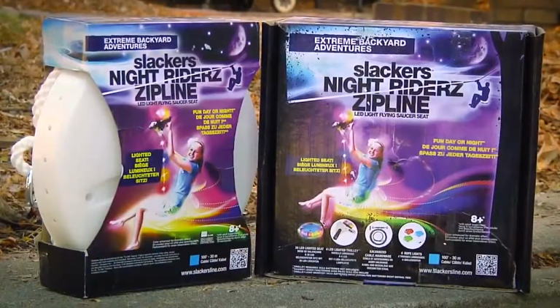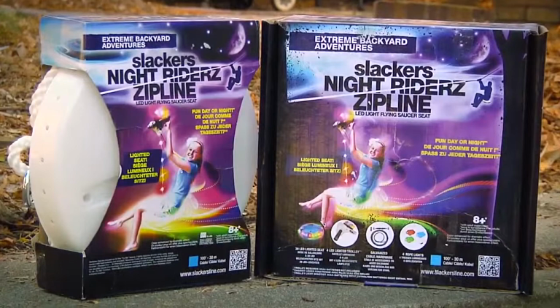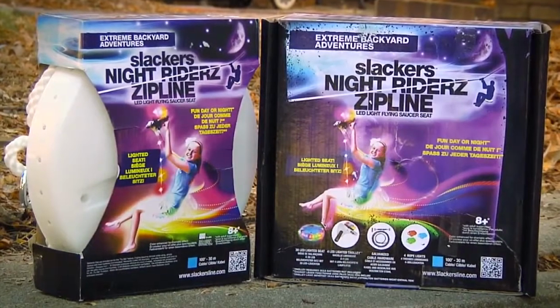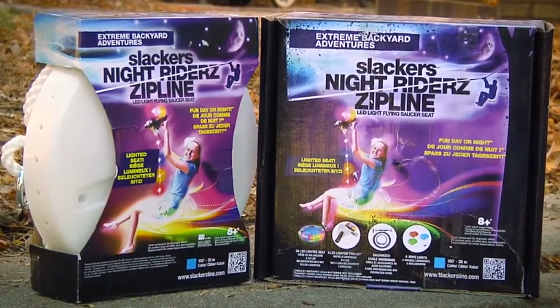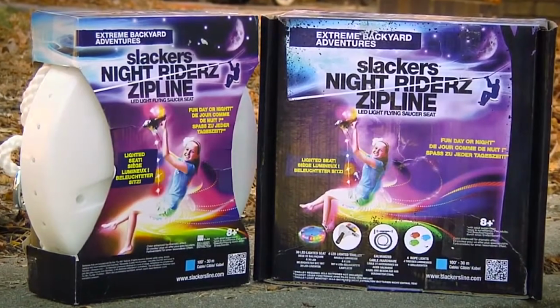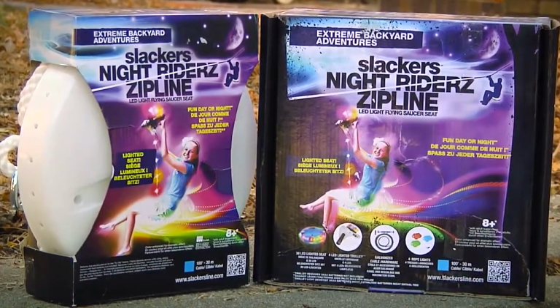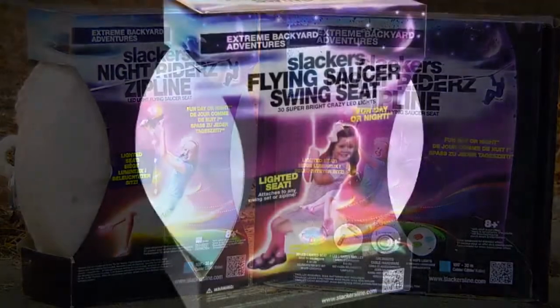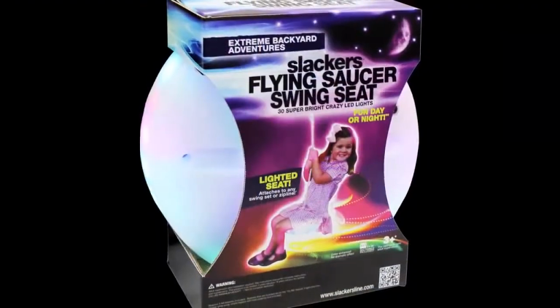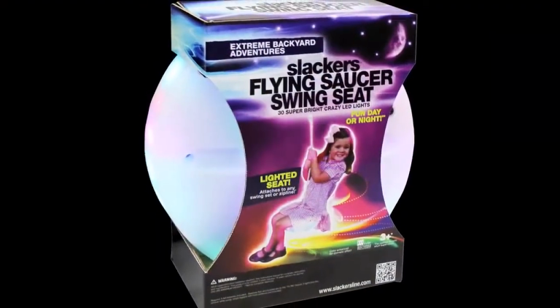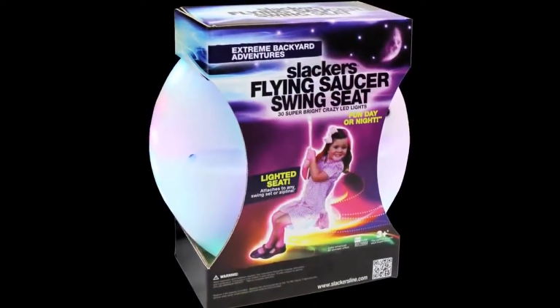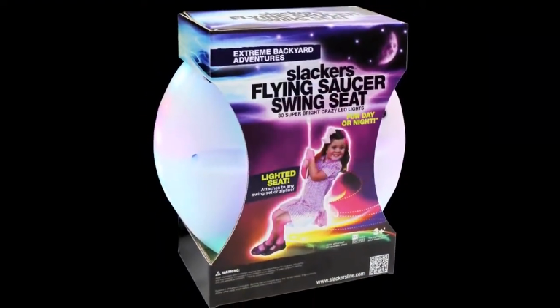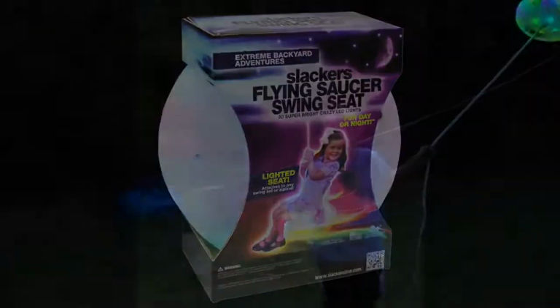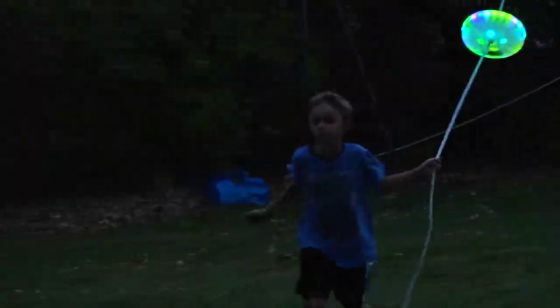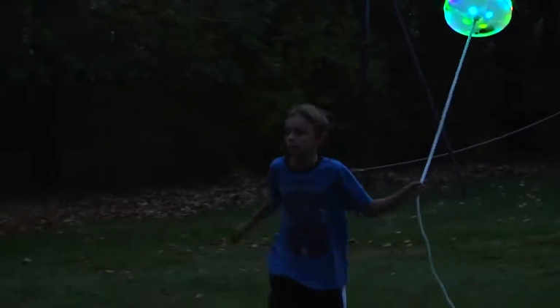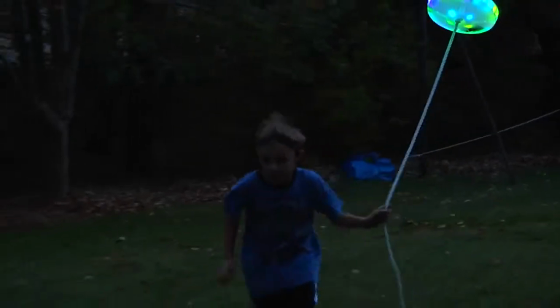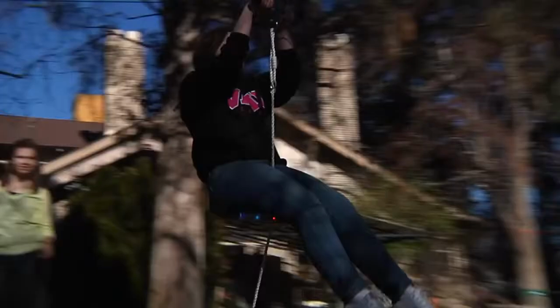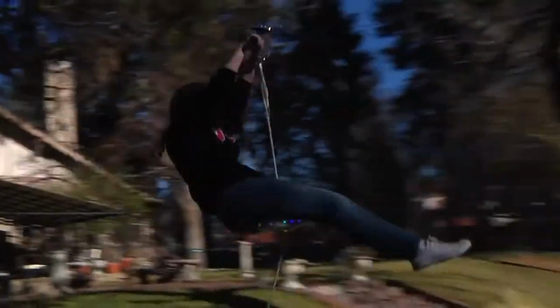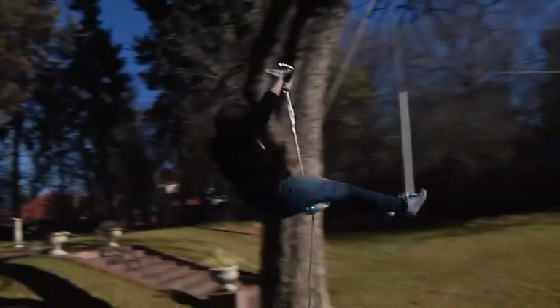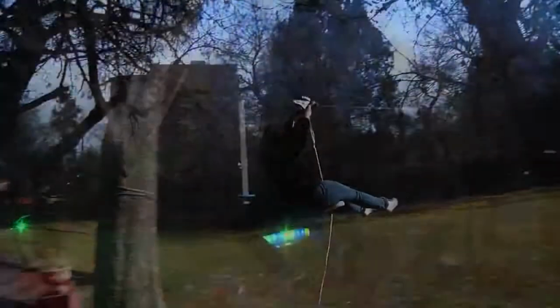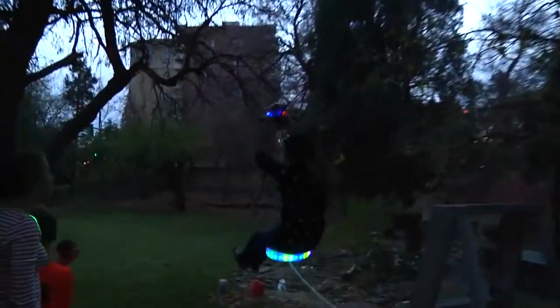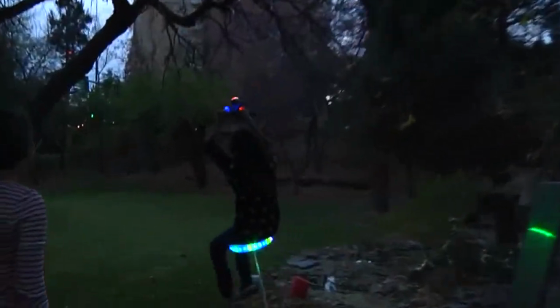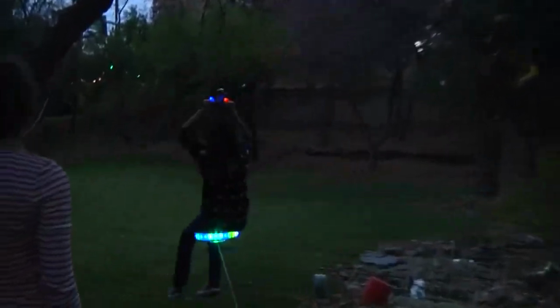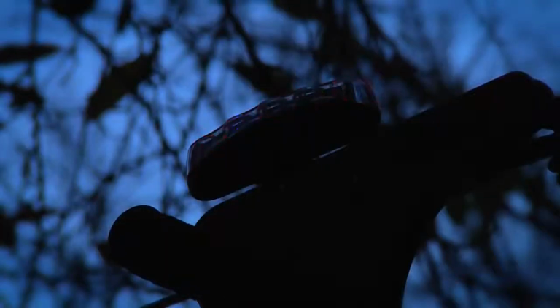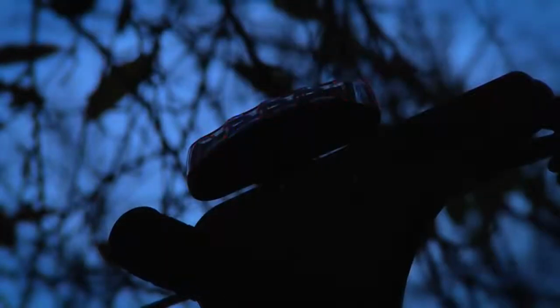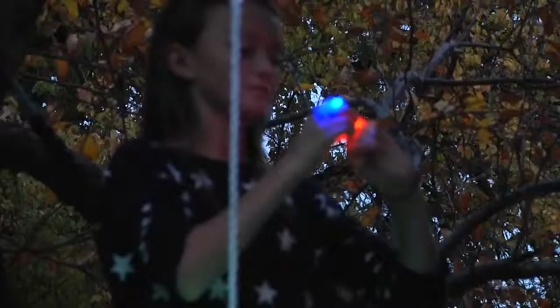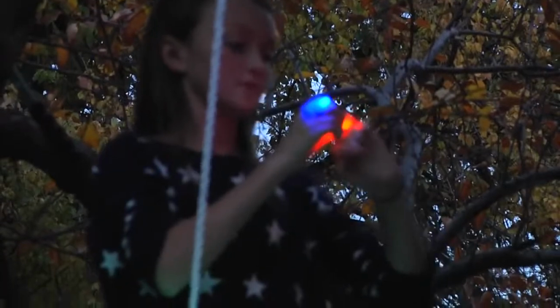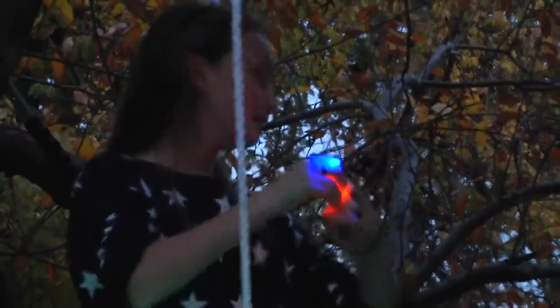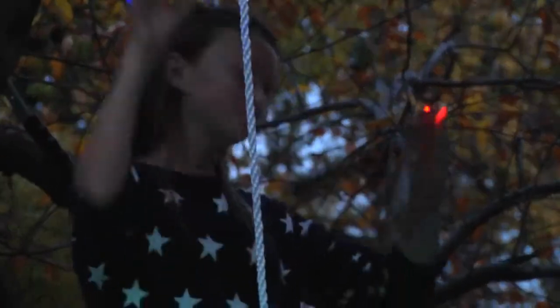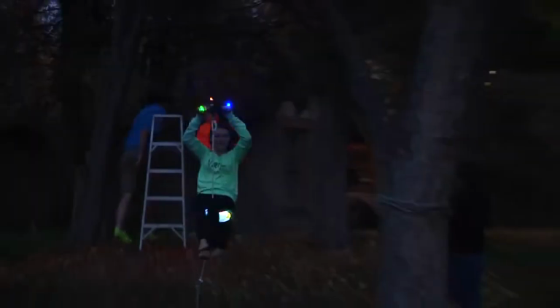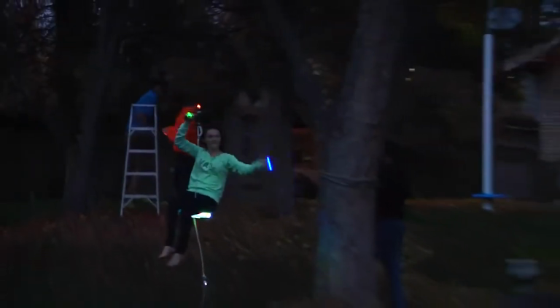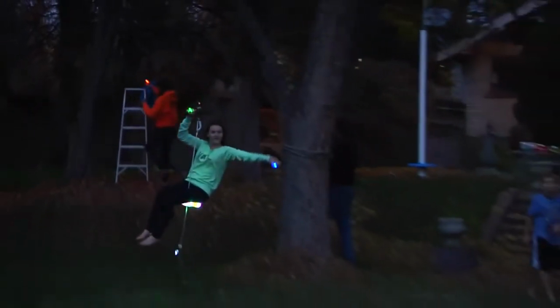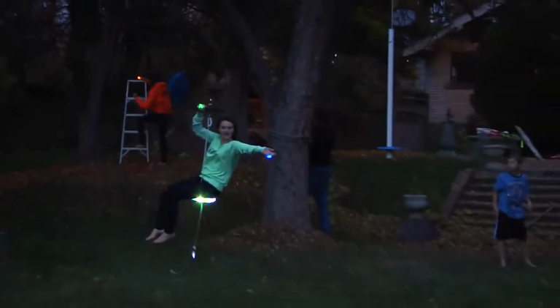Introducing the Slacker's Knight Rider Zipline Kit and the Flying Saucer Swing Seat. The Zipline Kit has got over 40 LEDs. It's 100 foot long. It also has a light in the trolley. It comes with finger lights to put on your fingers and your friend's fingers. And it's very easy to set up.